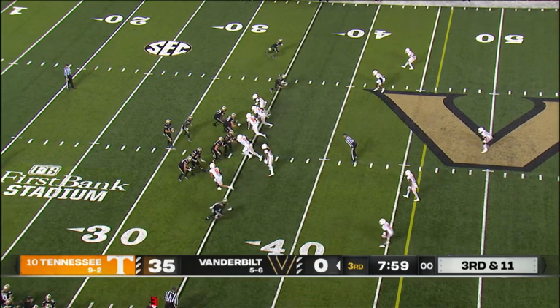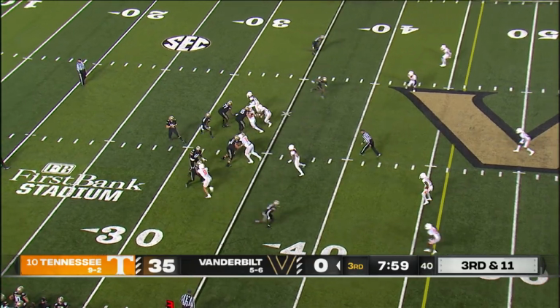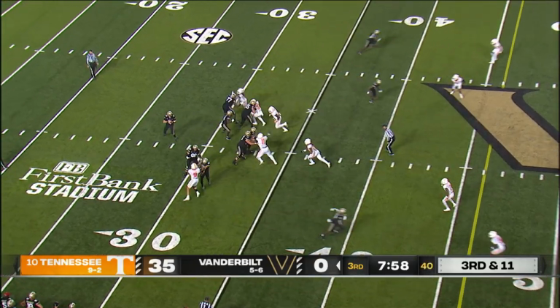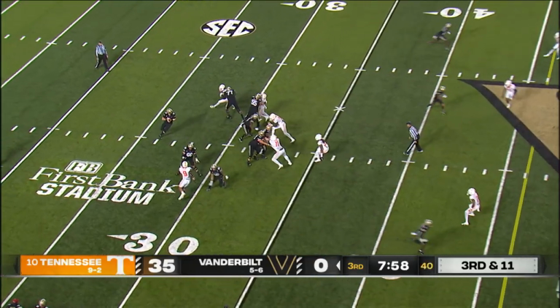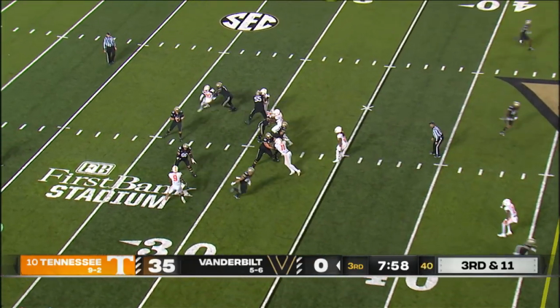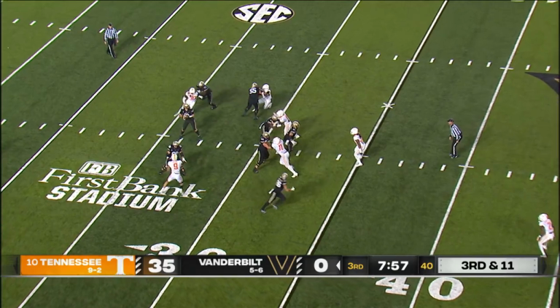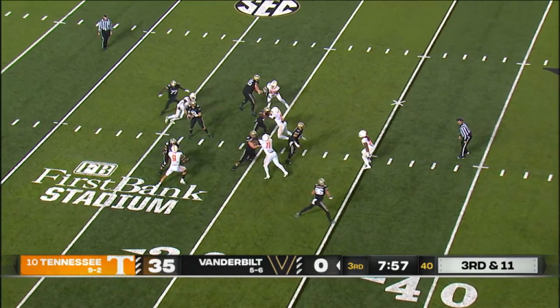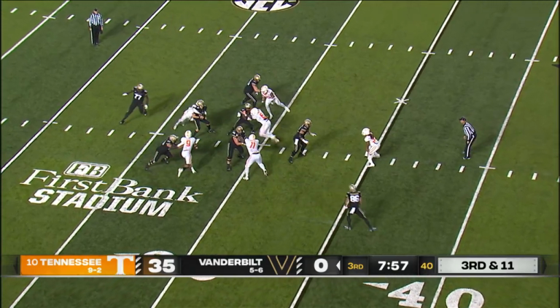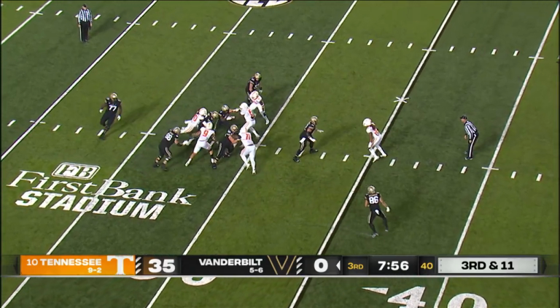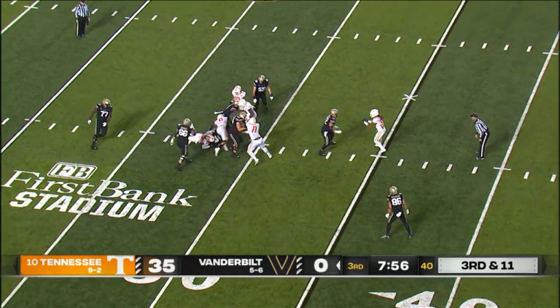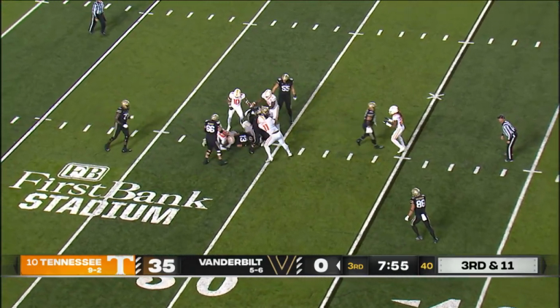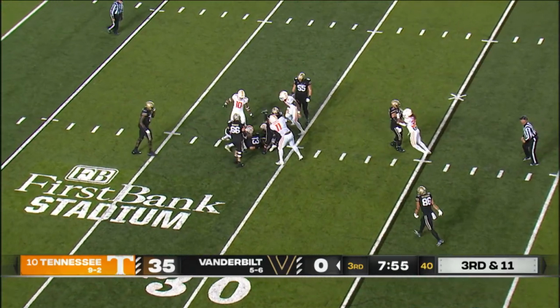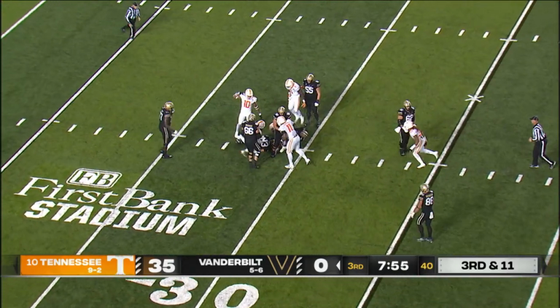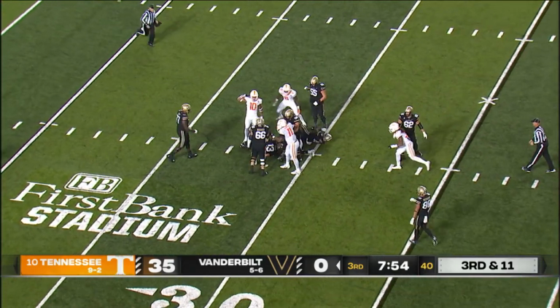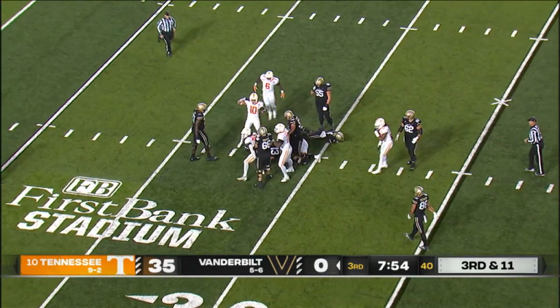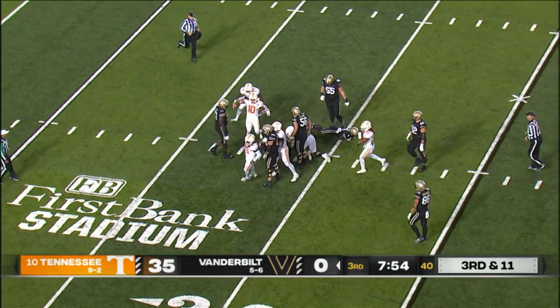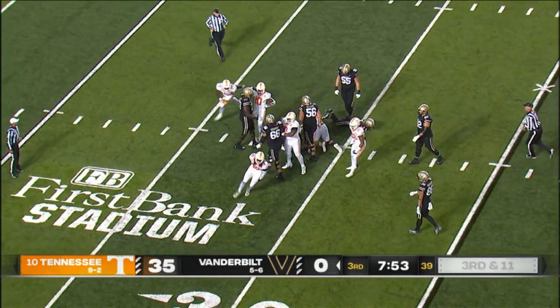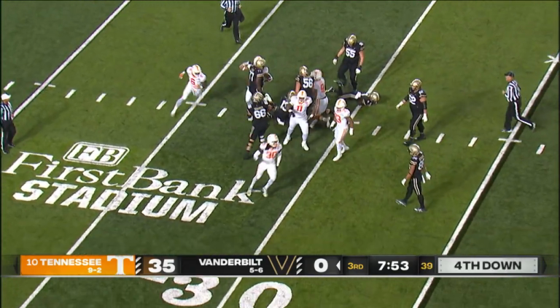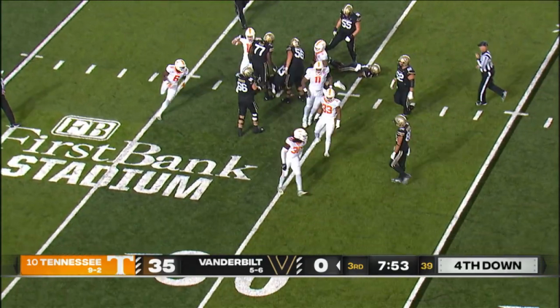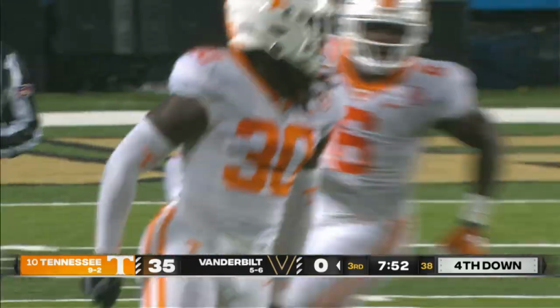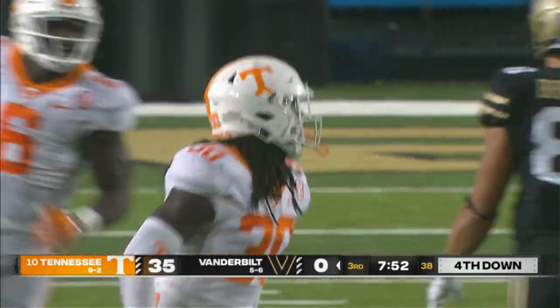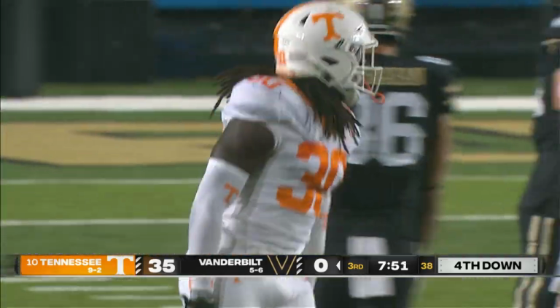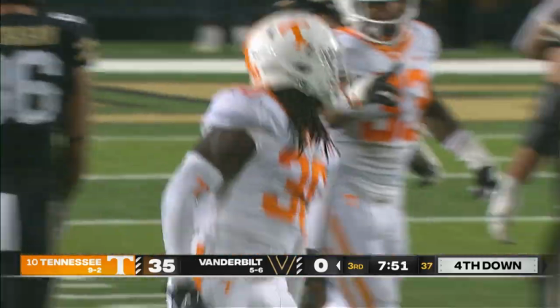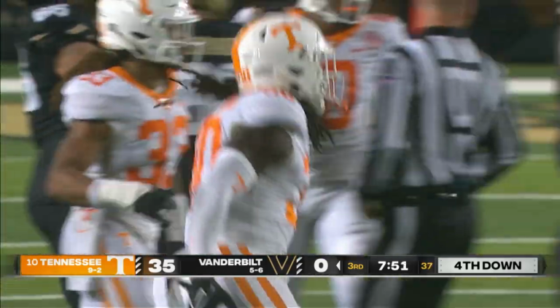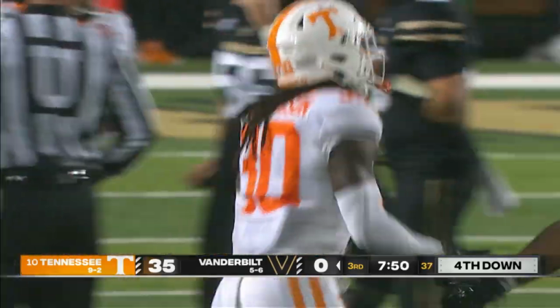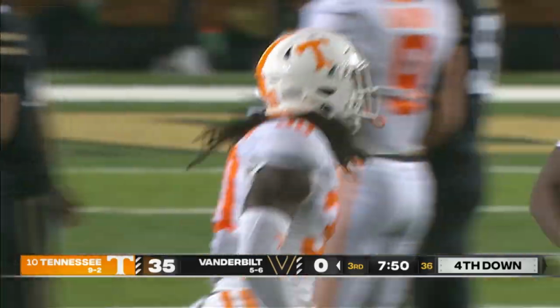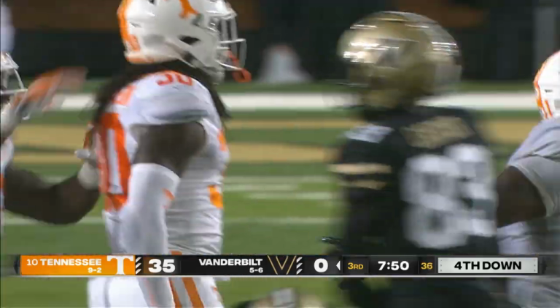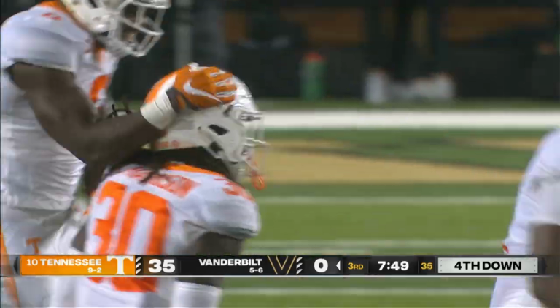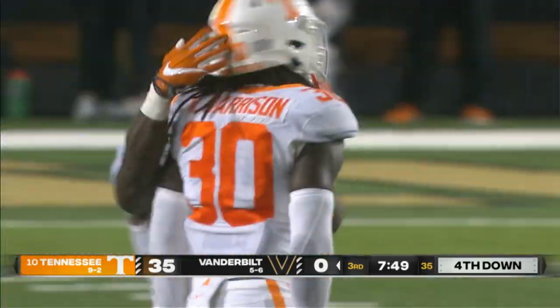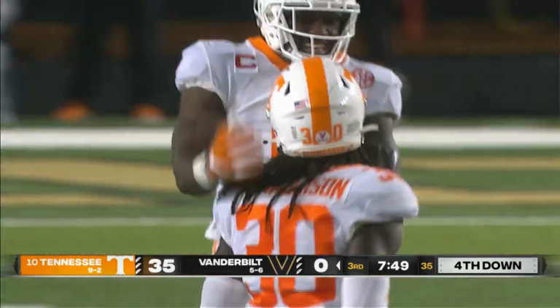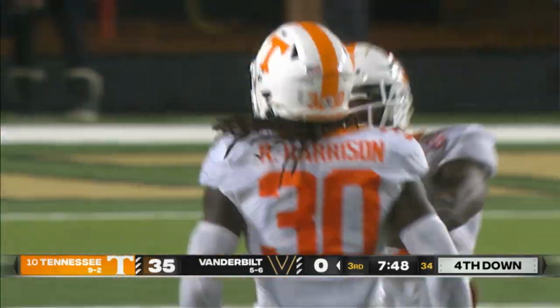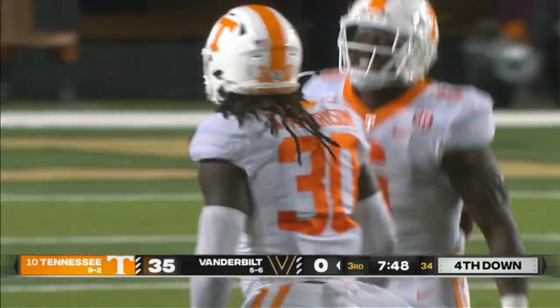They drop a bit. Swann steps in there — bam! It's too long. He gets hit from behind. Roman Harrison came all the way around from the right side and came in from behind to sack Swann.